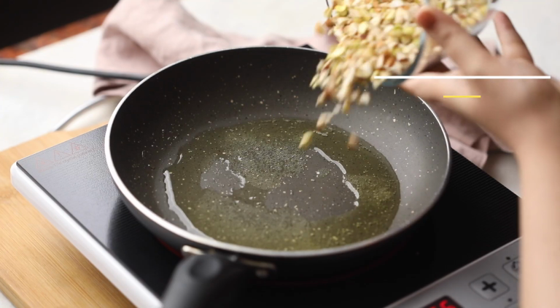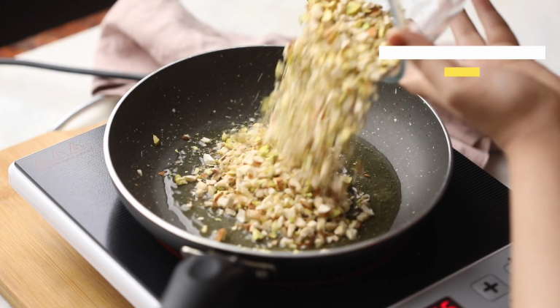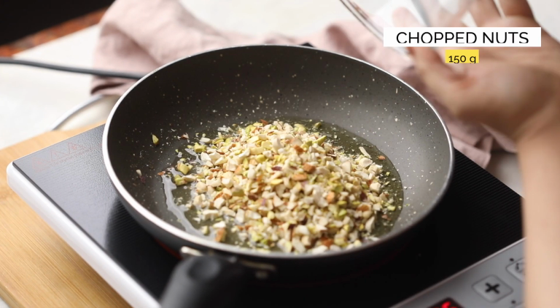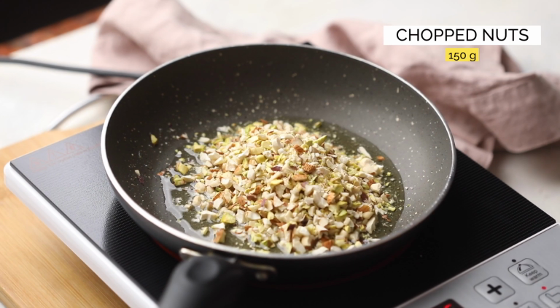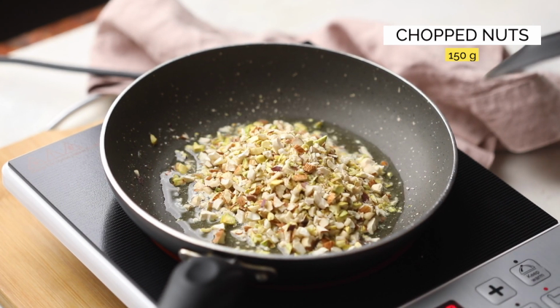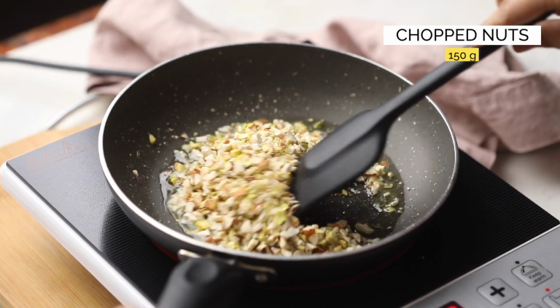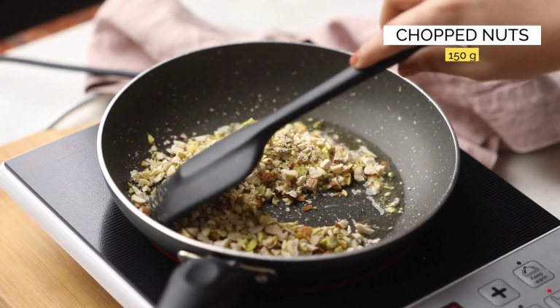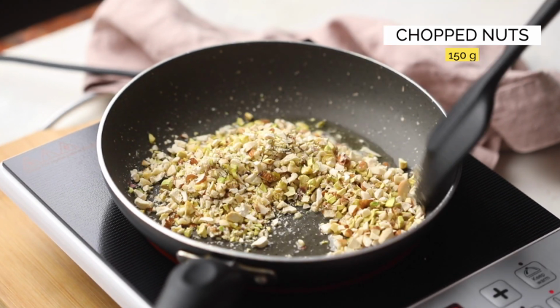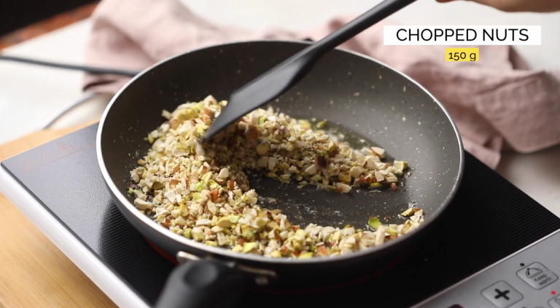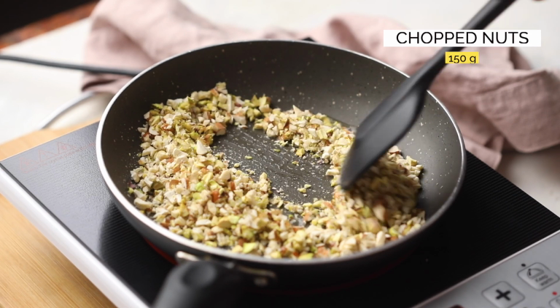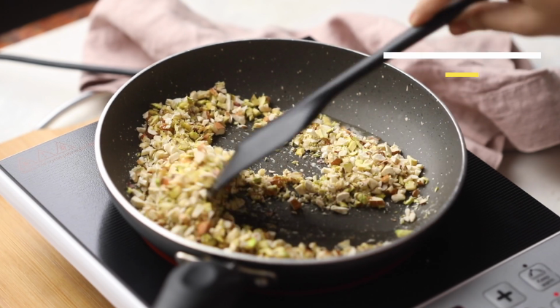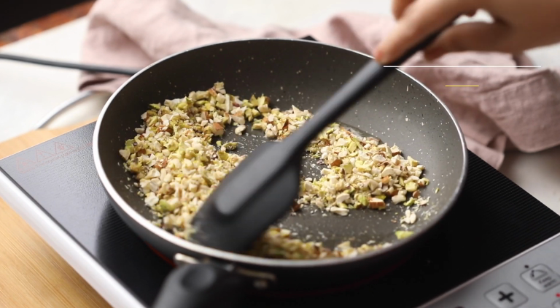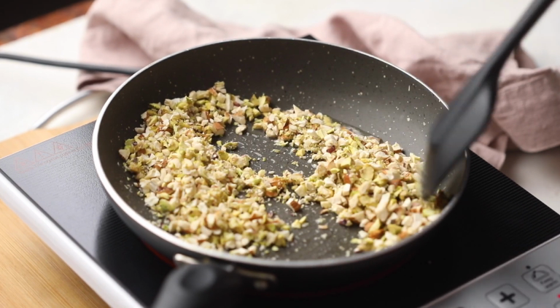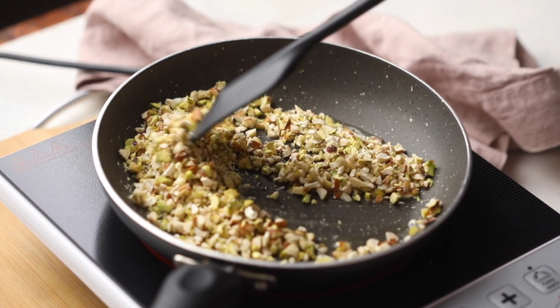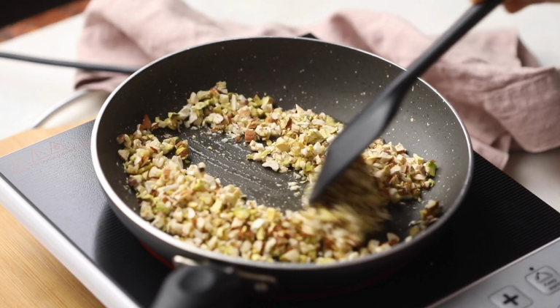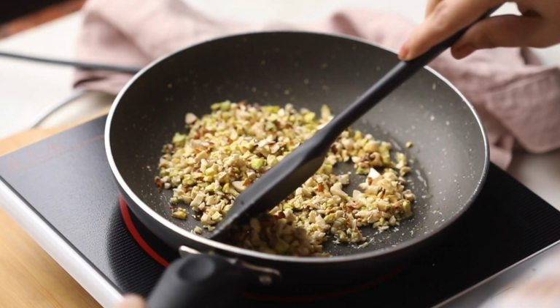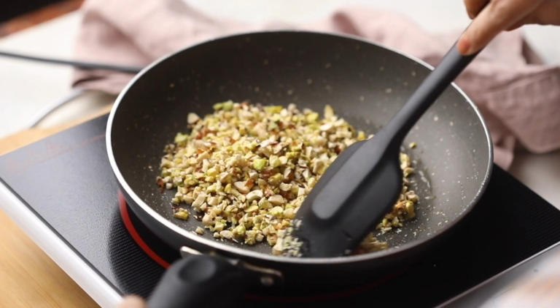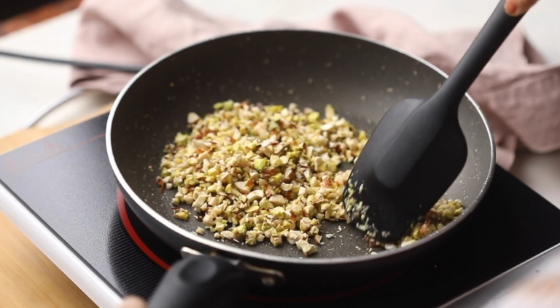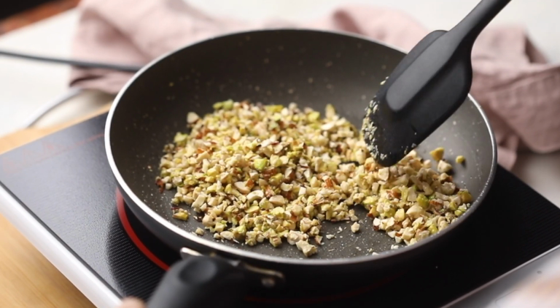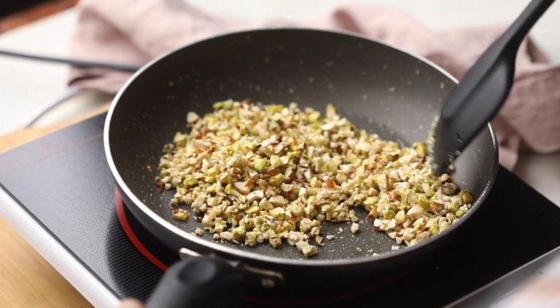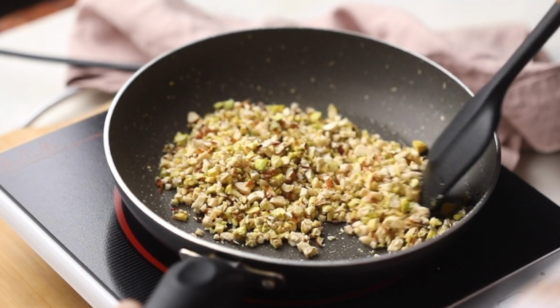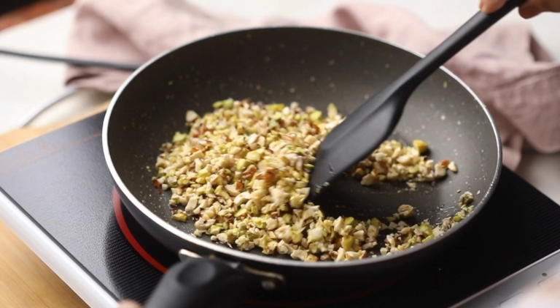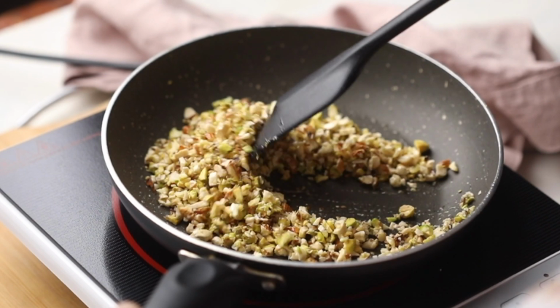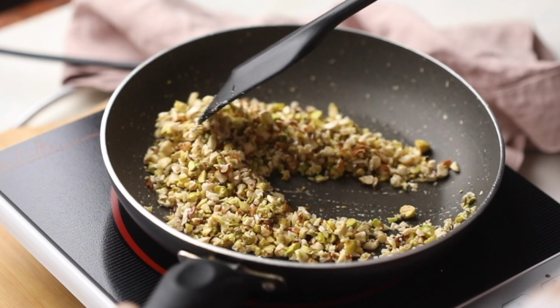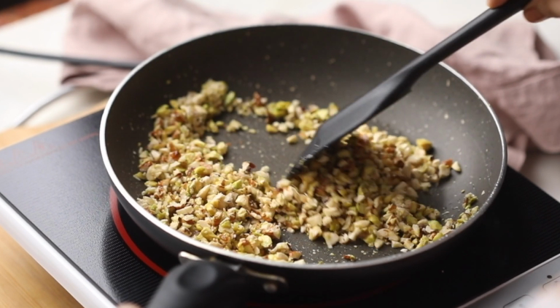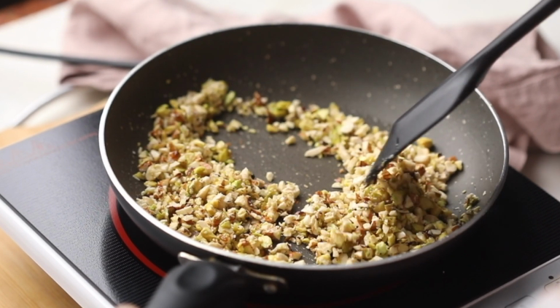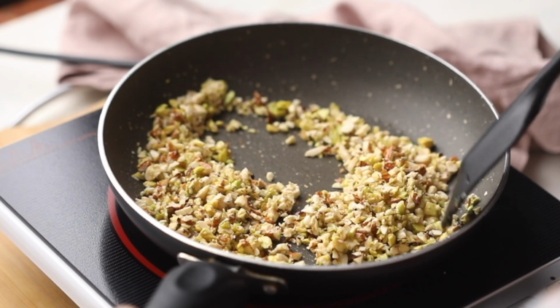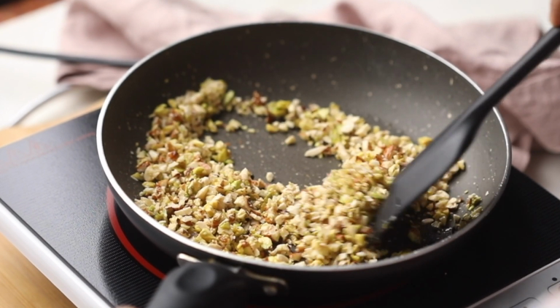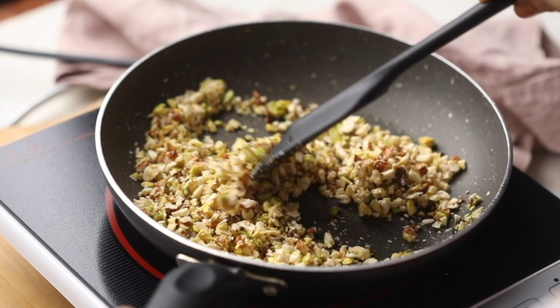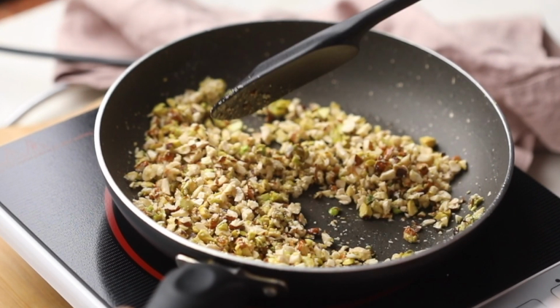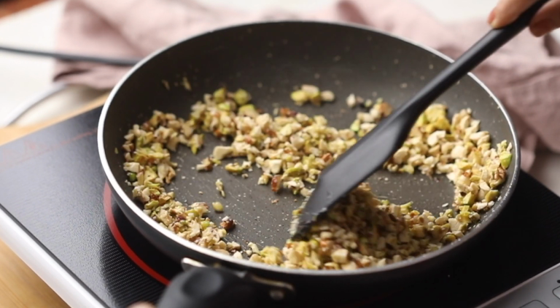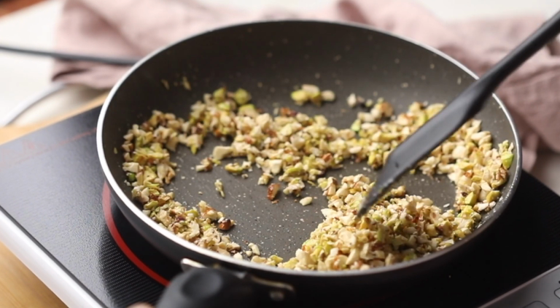Add chopped almonds, cashews and pistachios to the pan and let them roast till they're light golden brown. This adds flavor and keeps the nuts nice and crunchy.